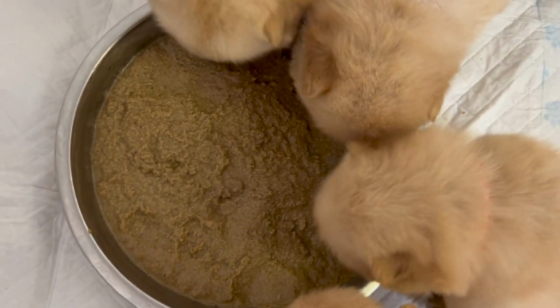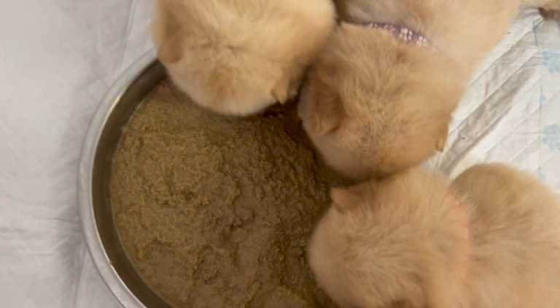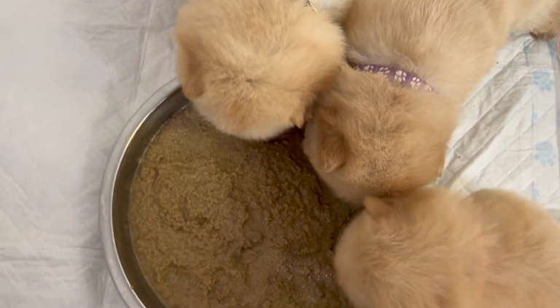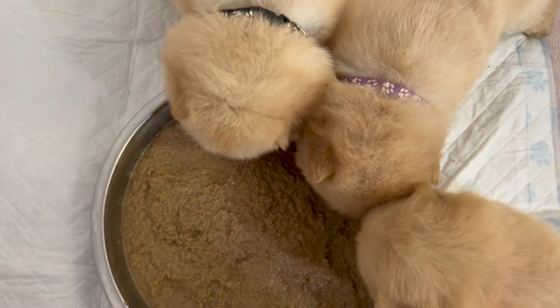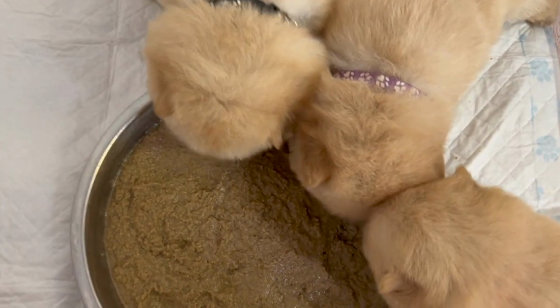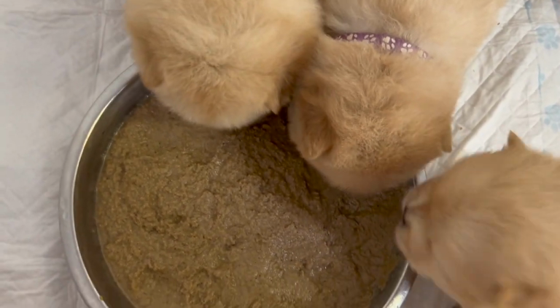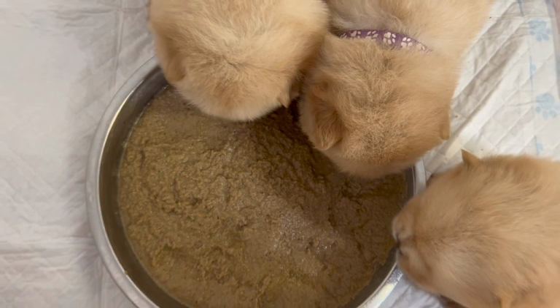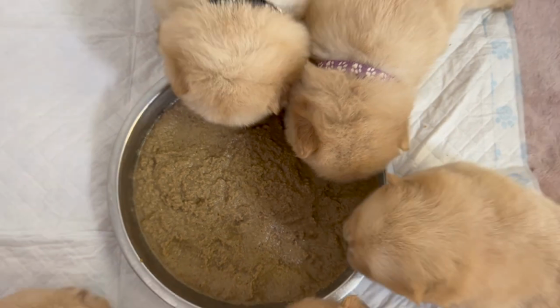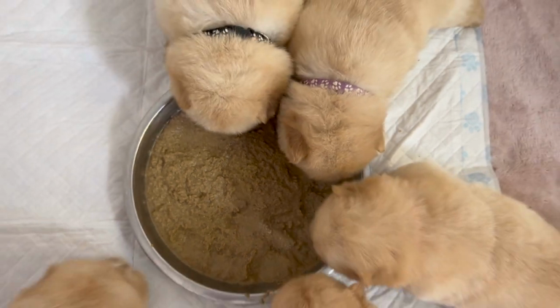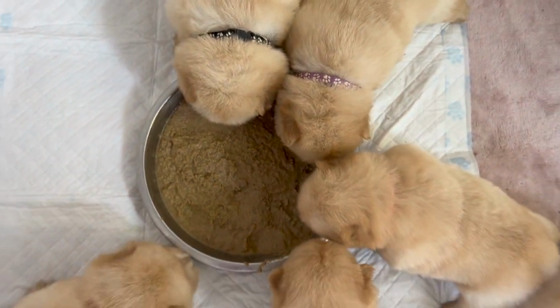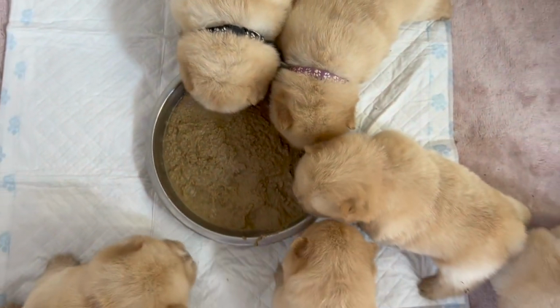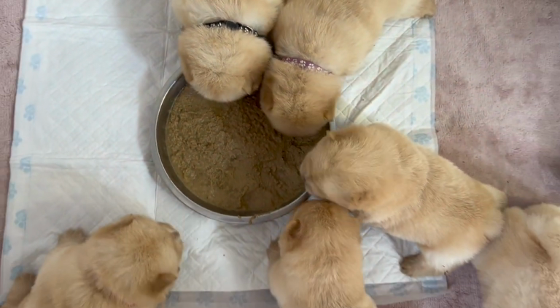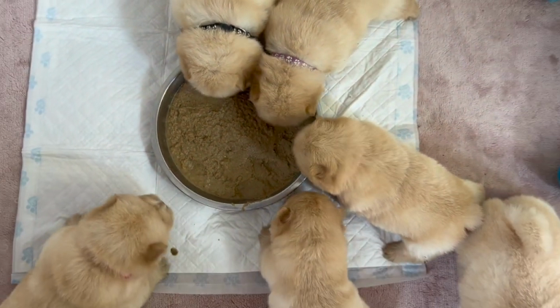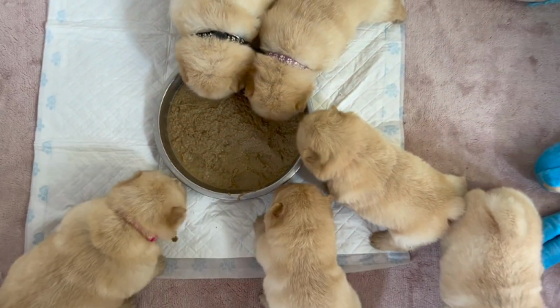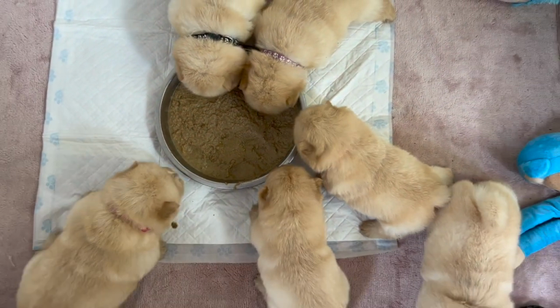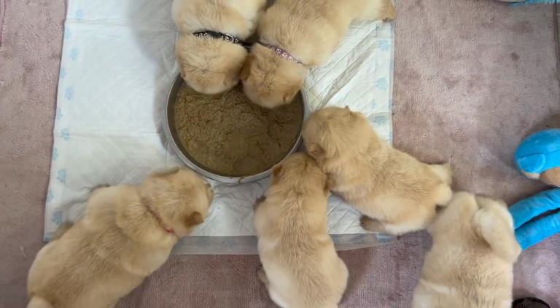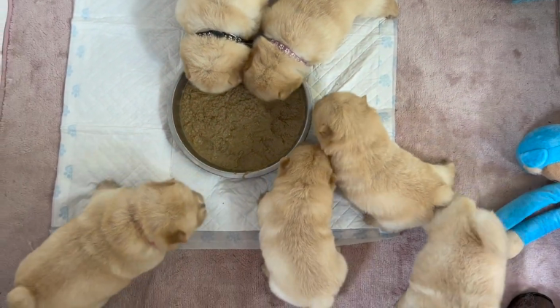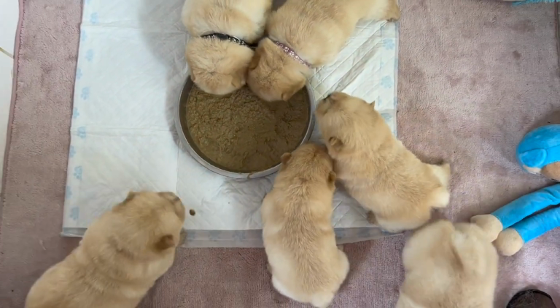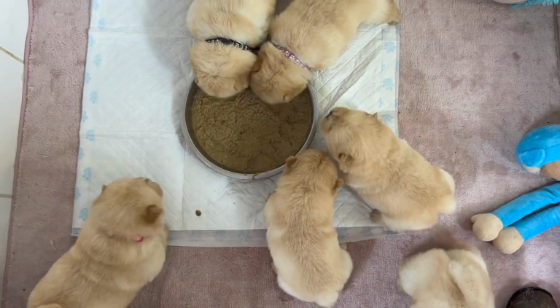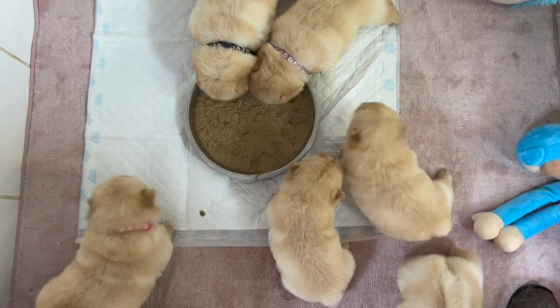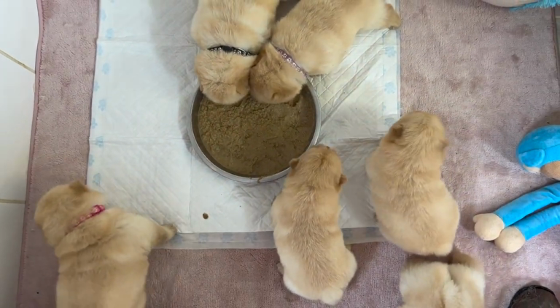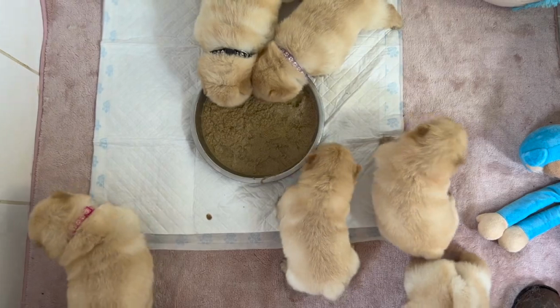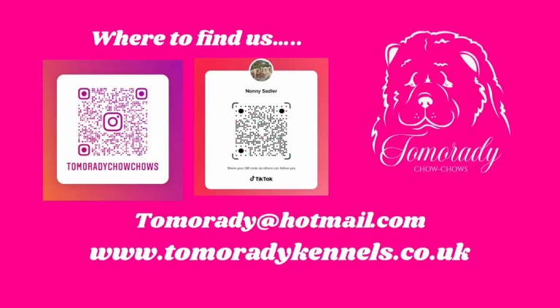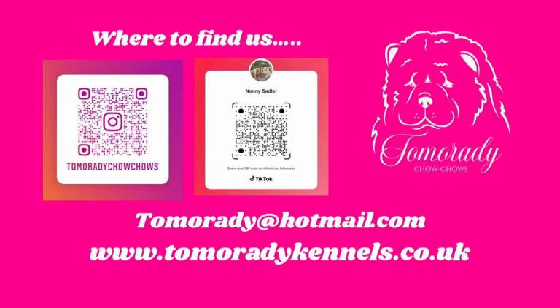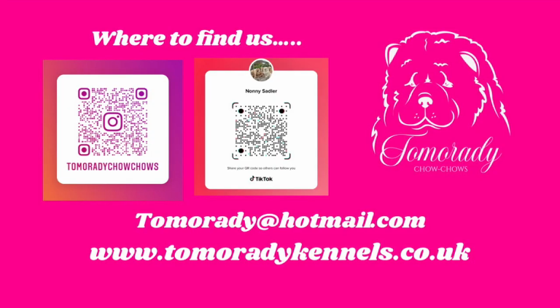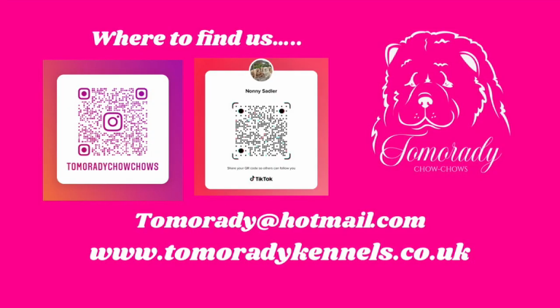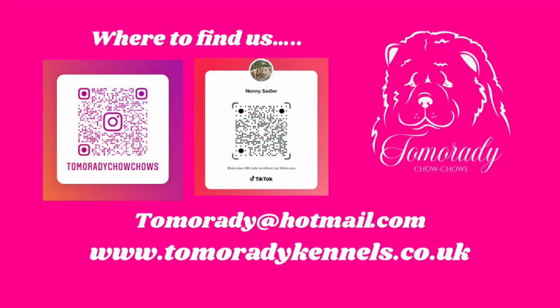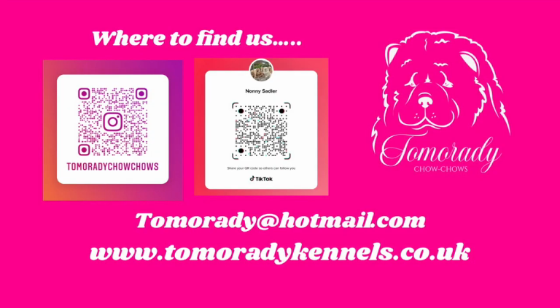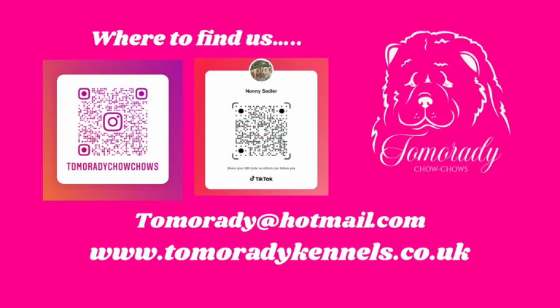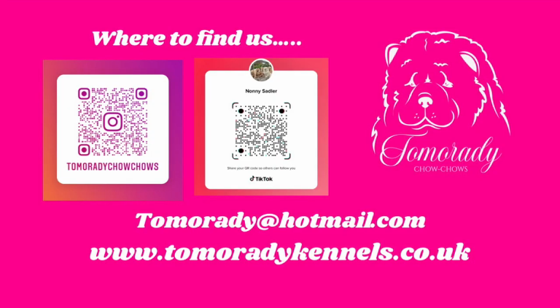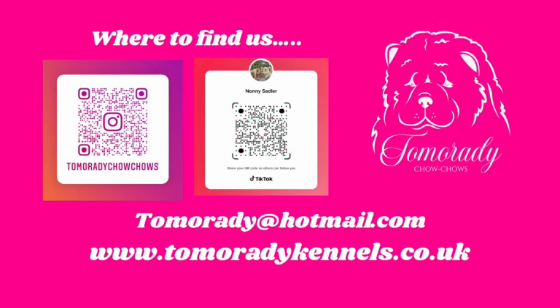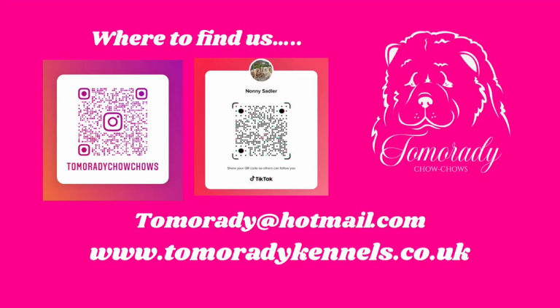Once everybody has had their fill, we take up what's left in the bowl and throw that away, as we don't want the puppies walking through it or pooing in it. Bowls are taken away and fully sterilized before the next meal.